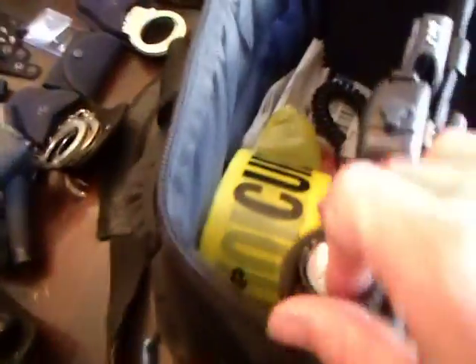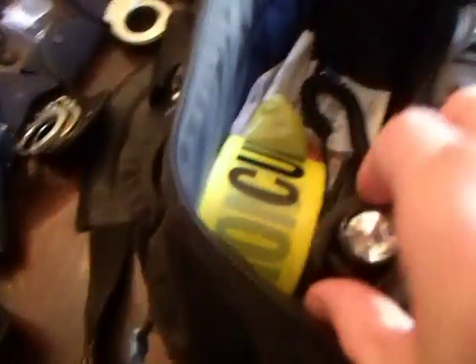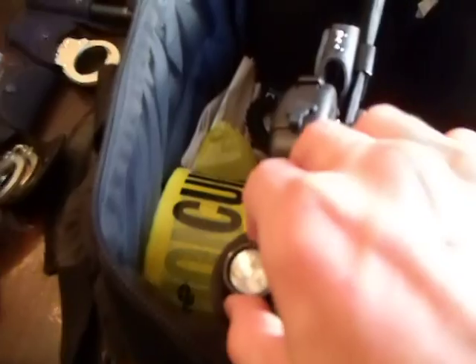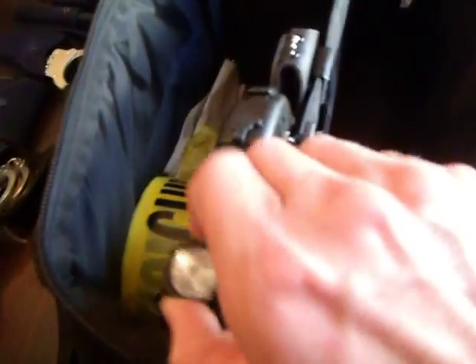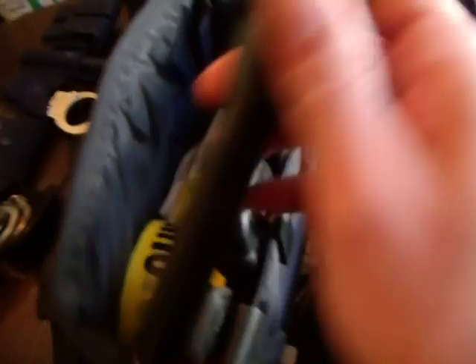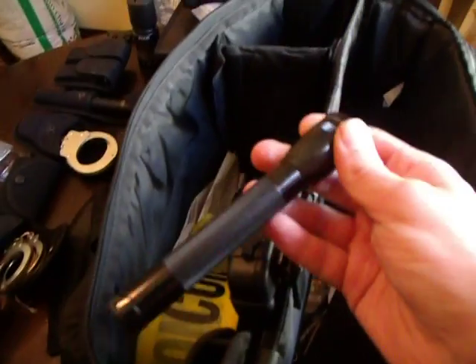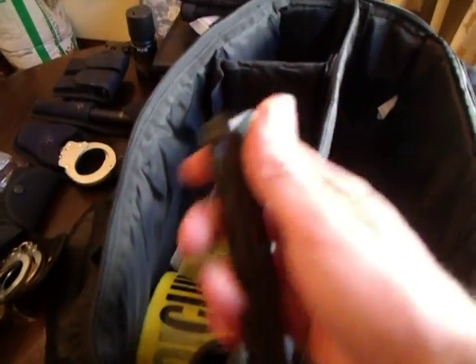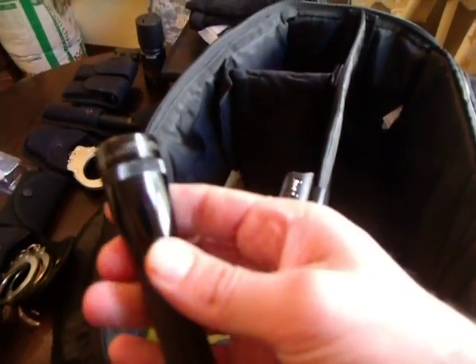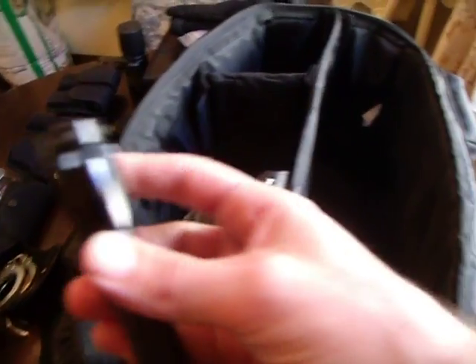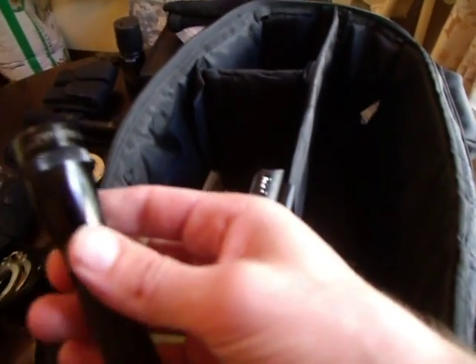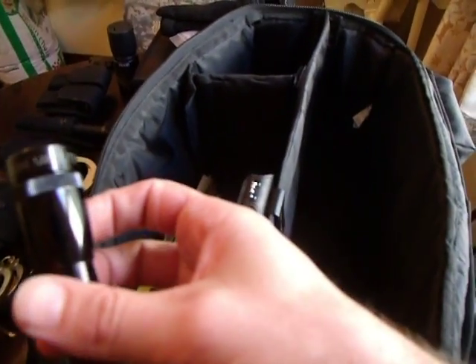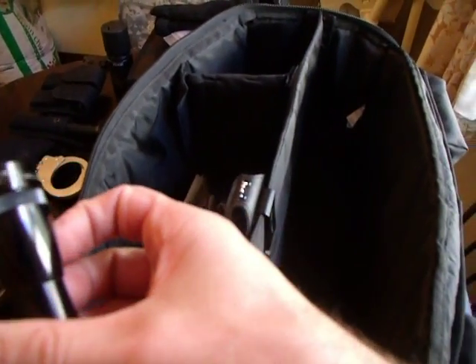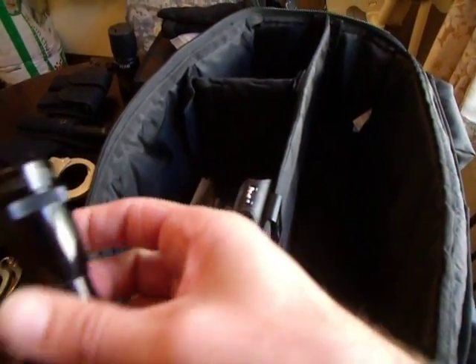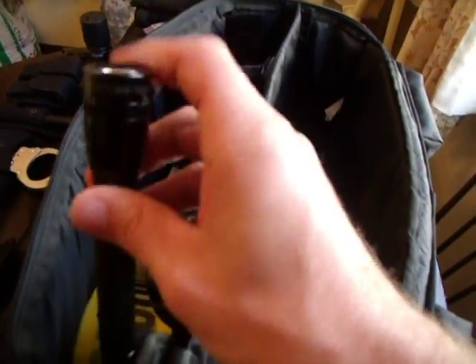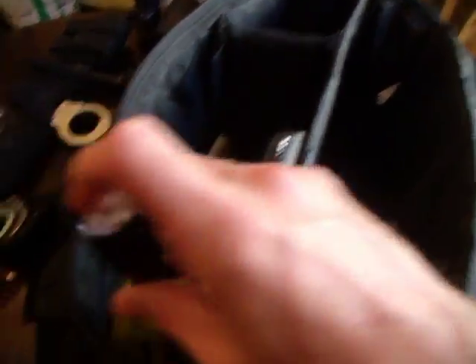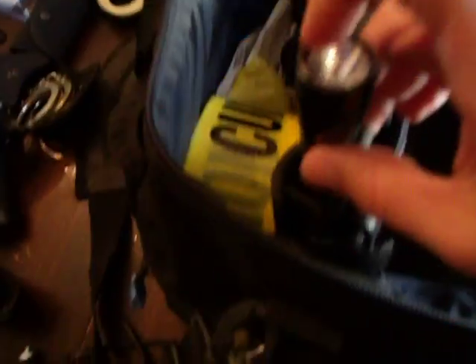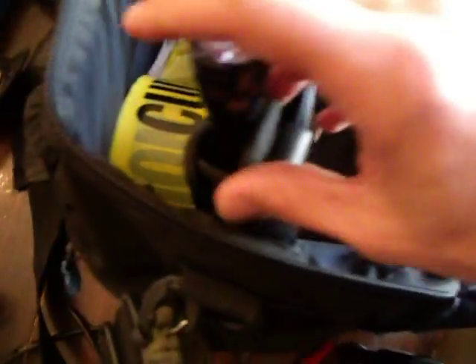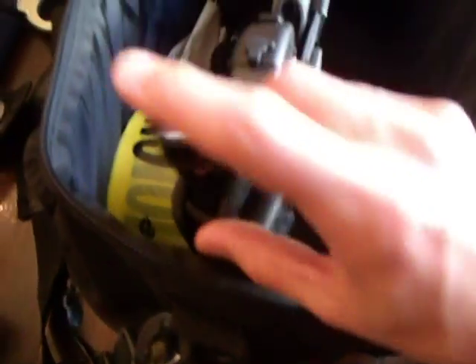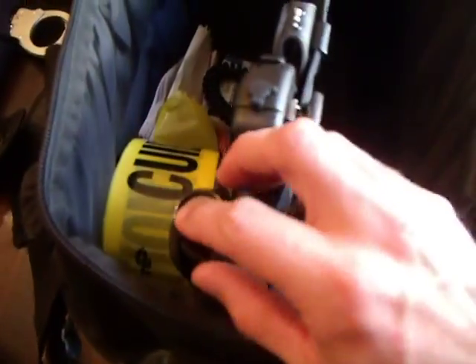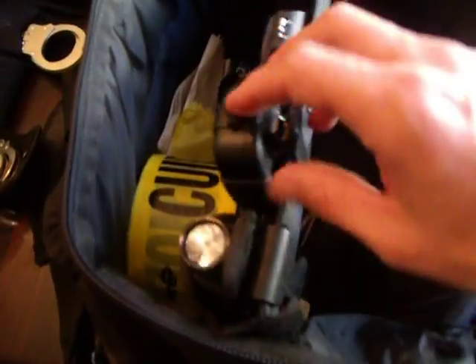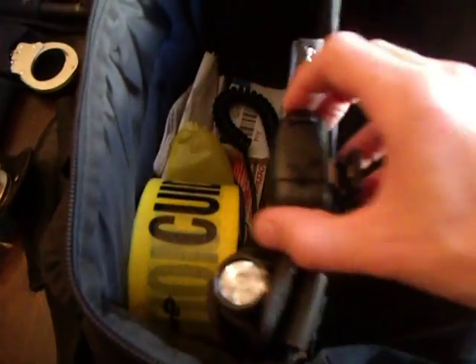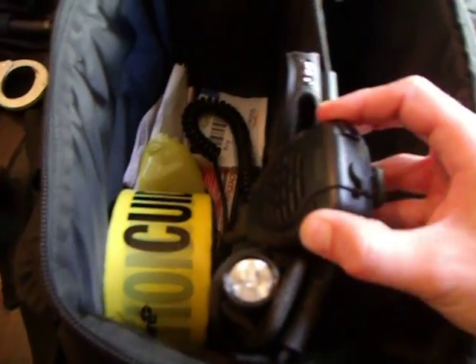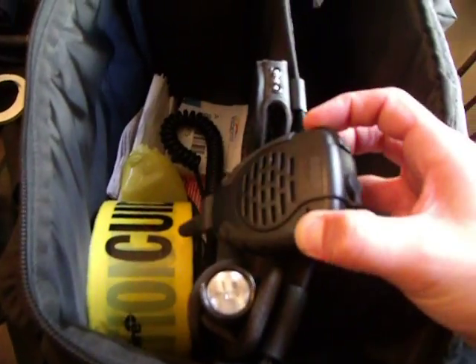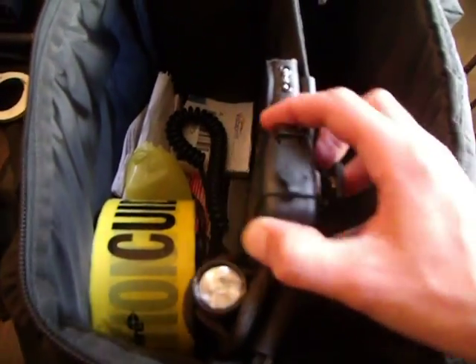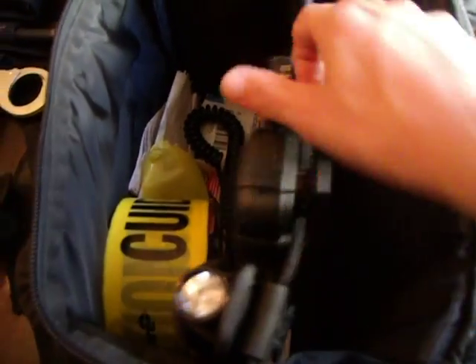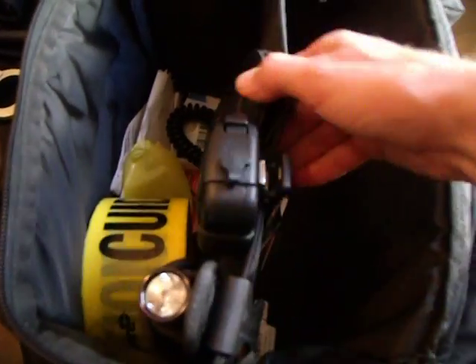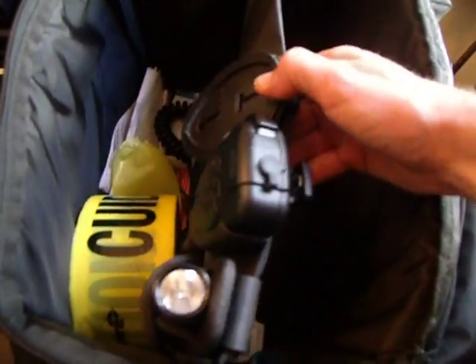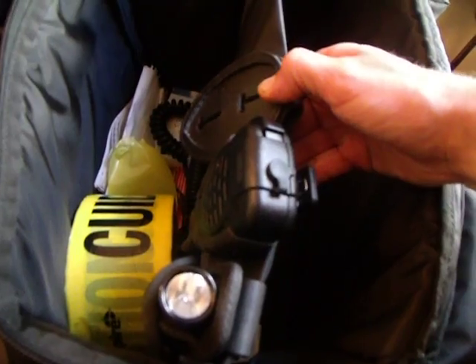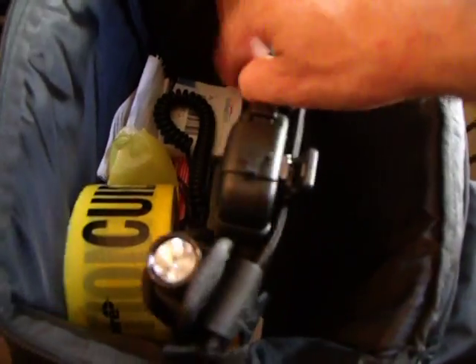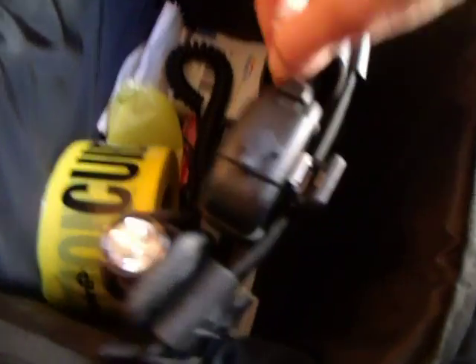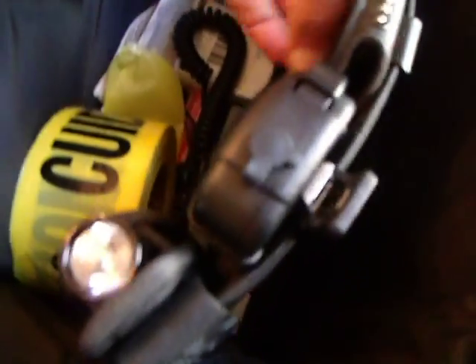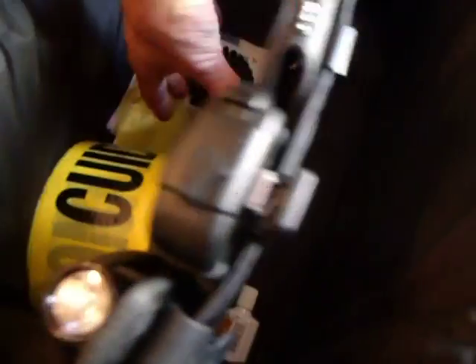I keep just a small backup flashlight in here — nothing special, just a mini mag light — in a holder. I also have my shoulder mic and a badge holder if I choose to use that.